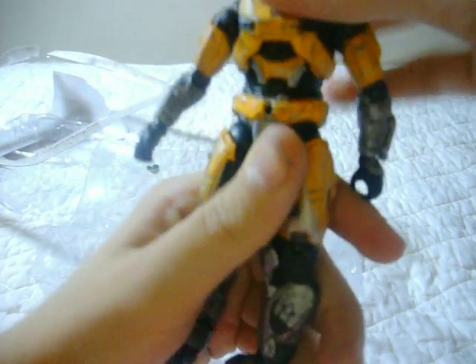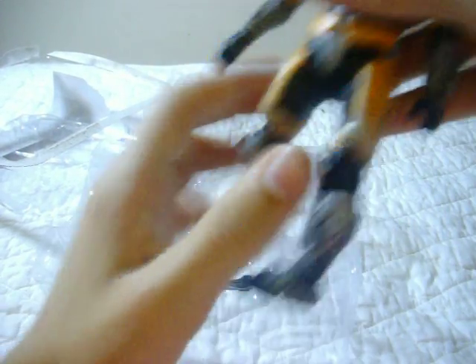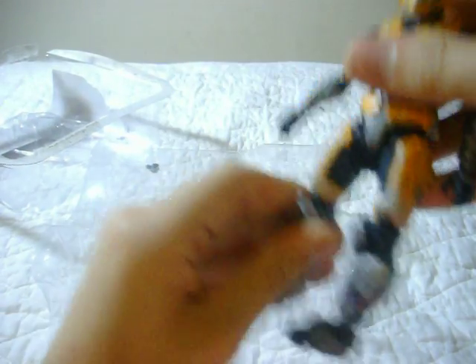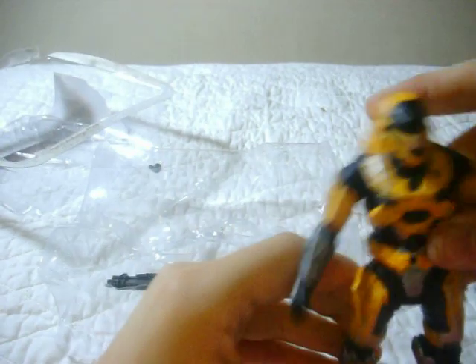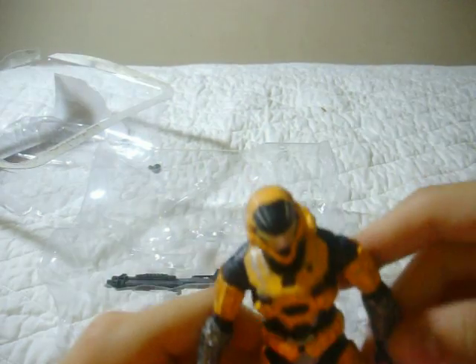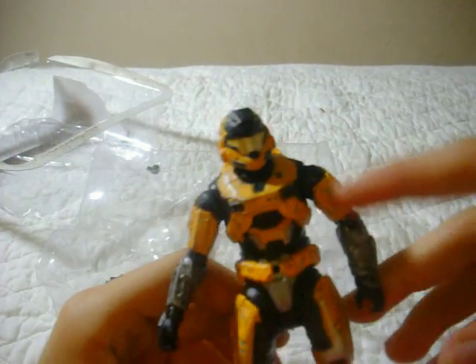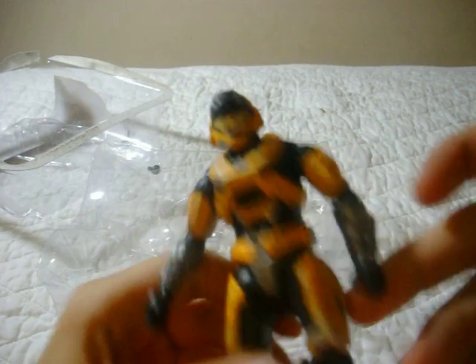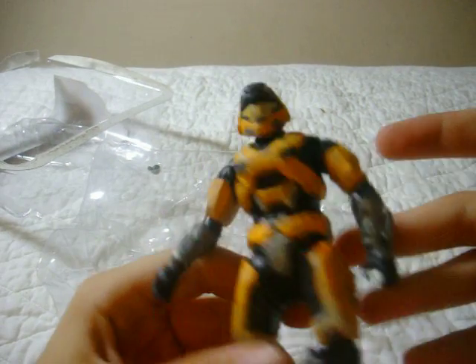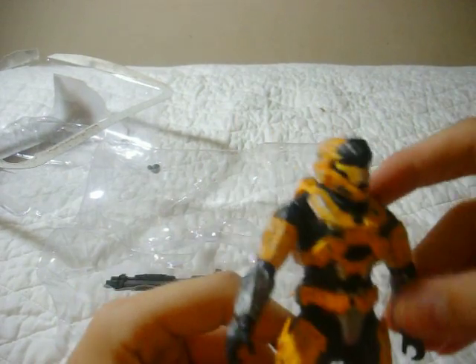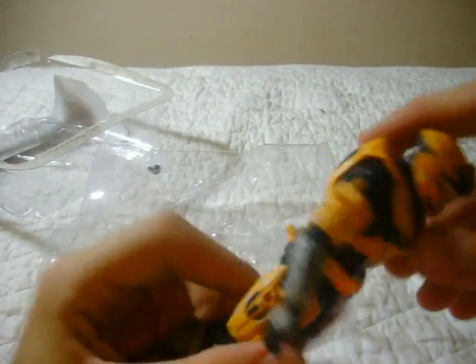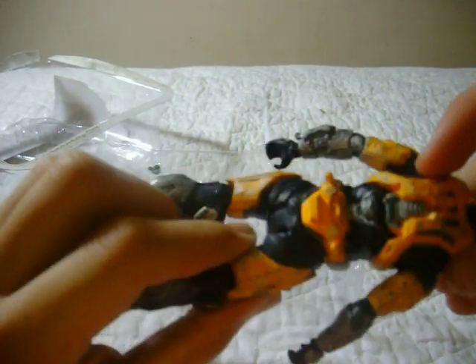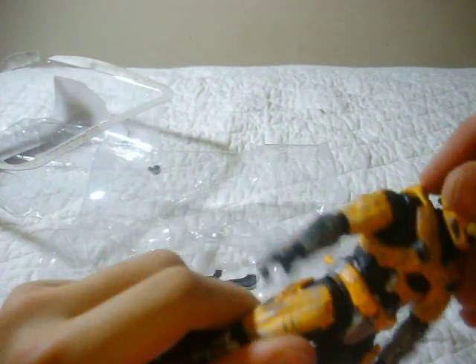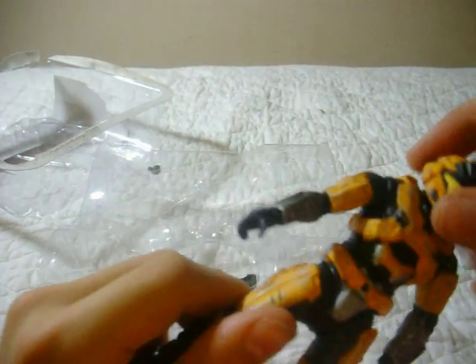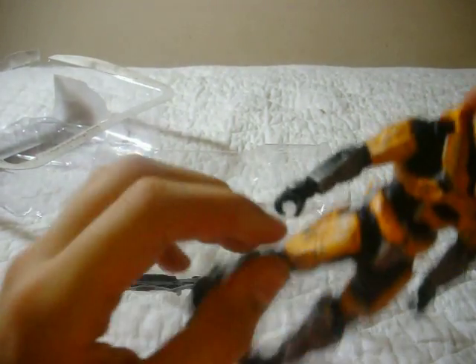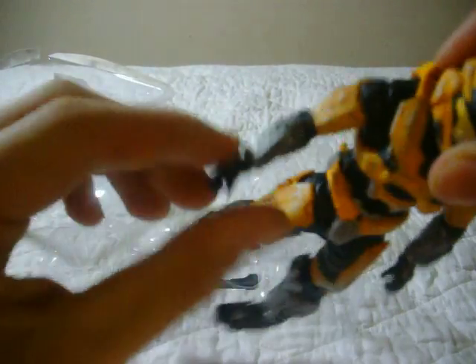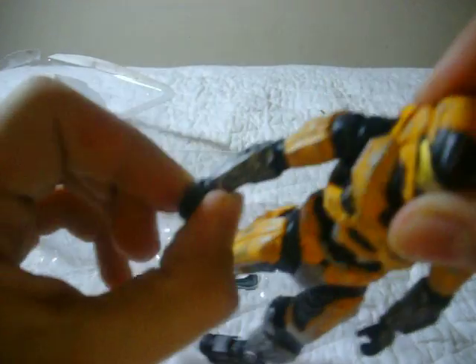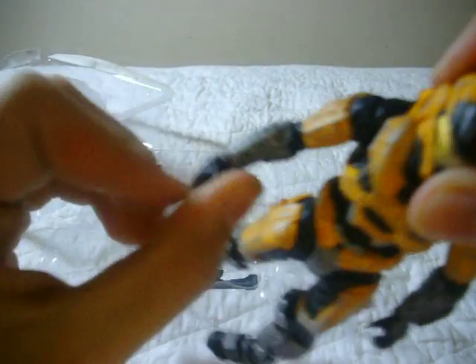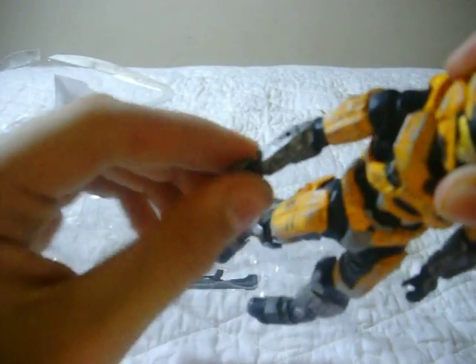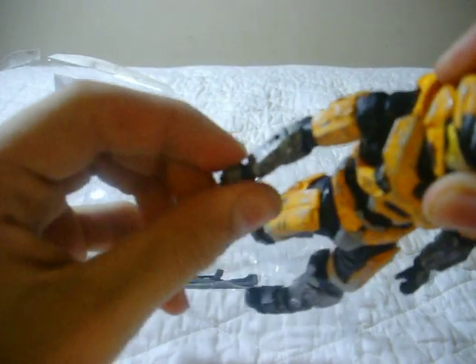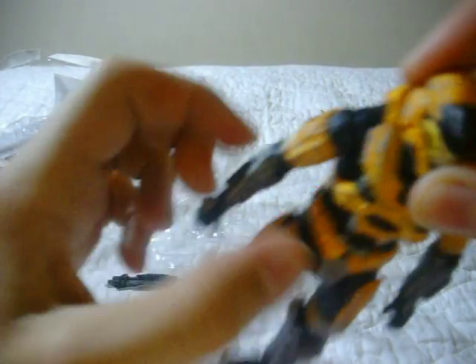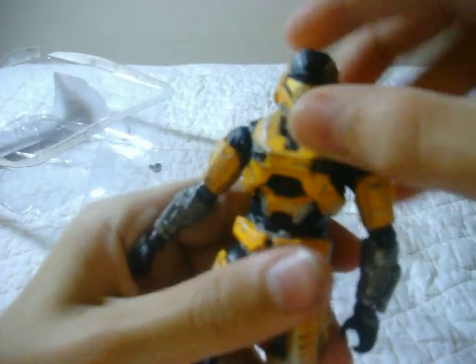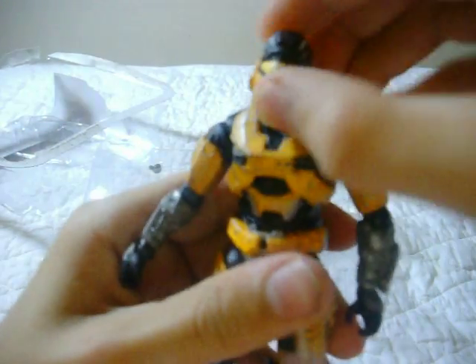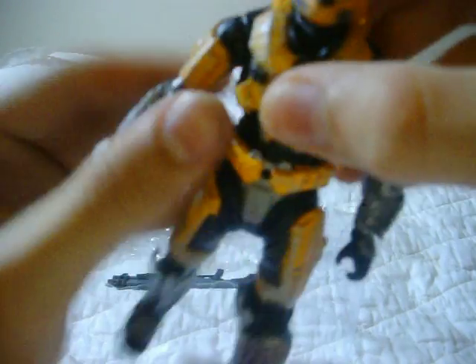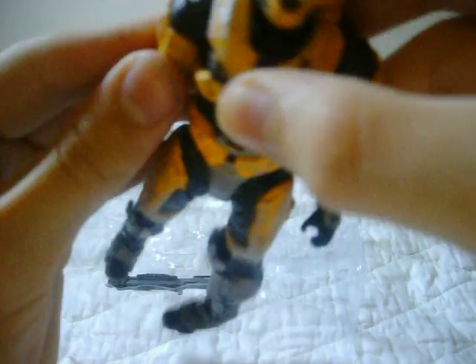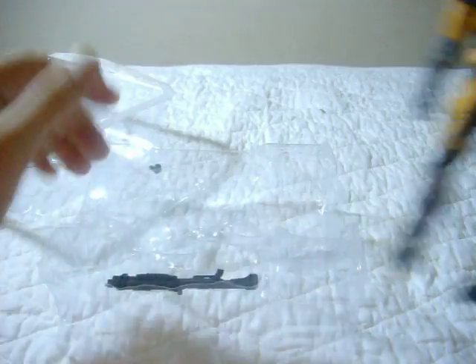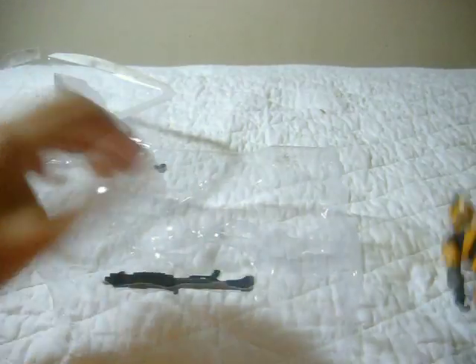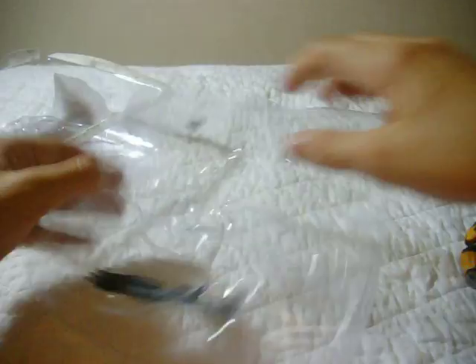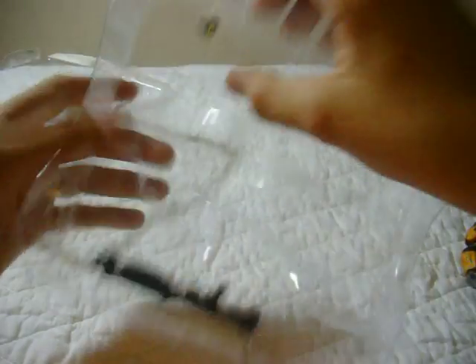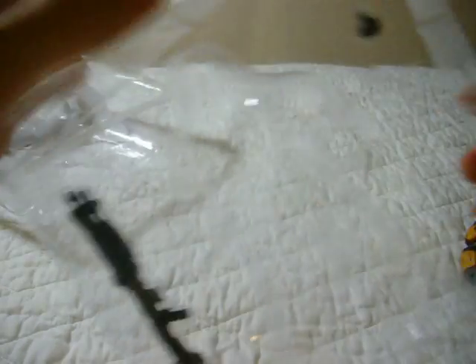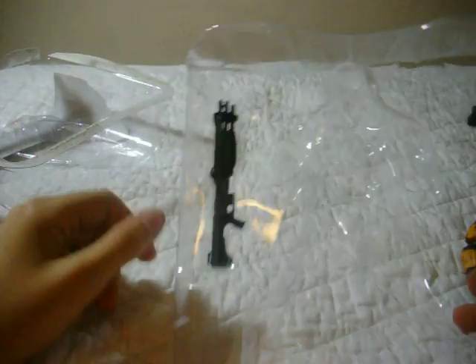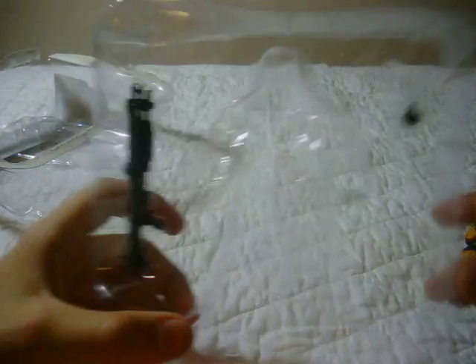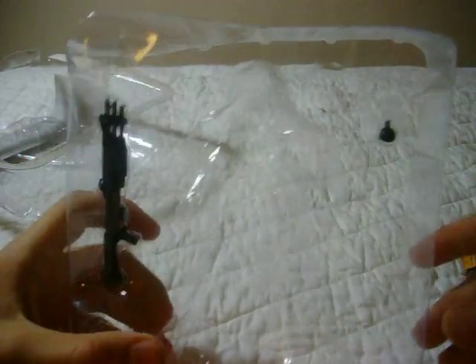So yeah, he's like all the other figures — 26 moving parts, cog joints, new hands, just like all the others. Now, he comes with one grenade and a shotgun.